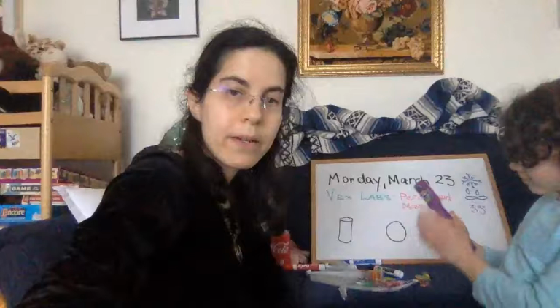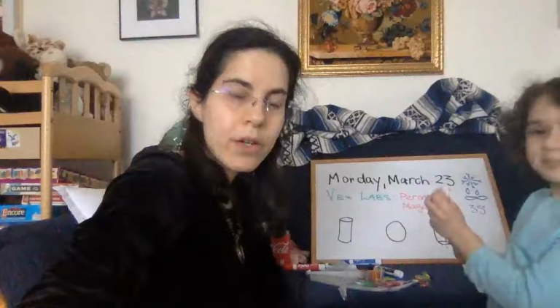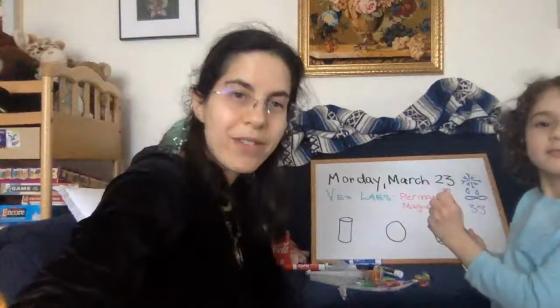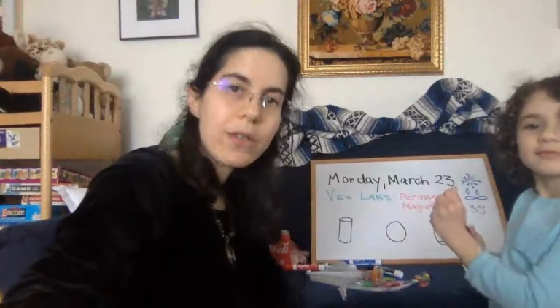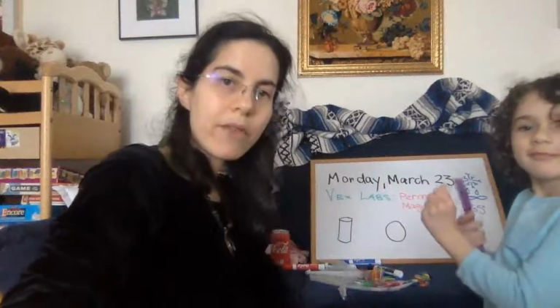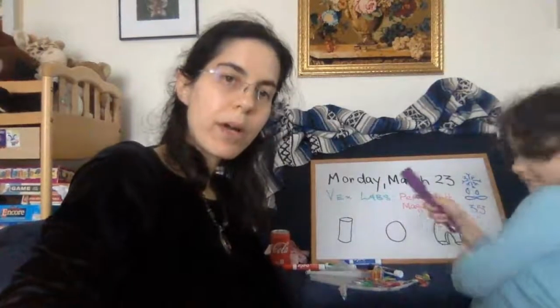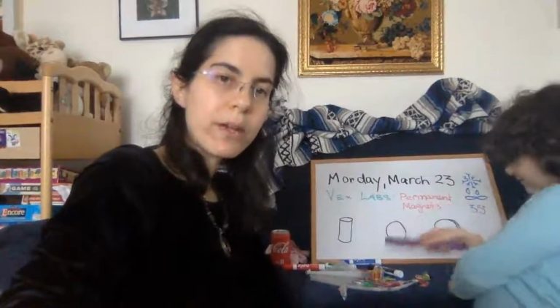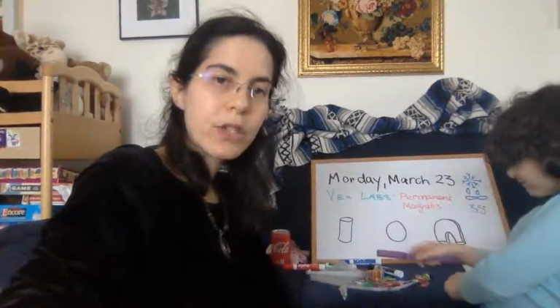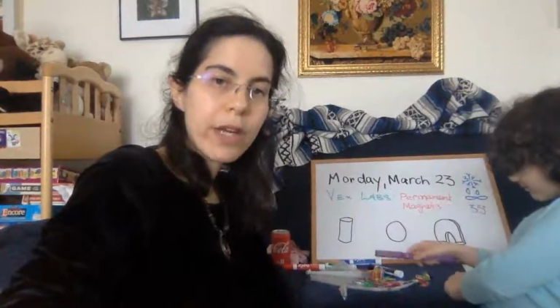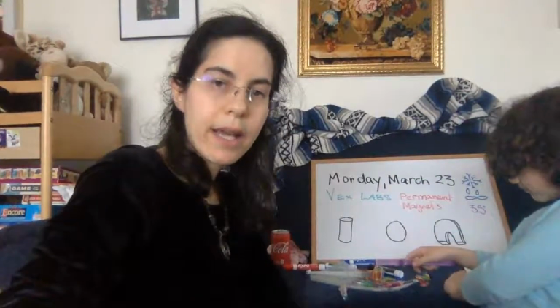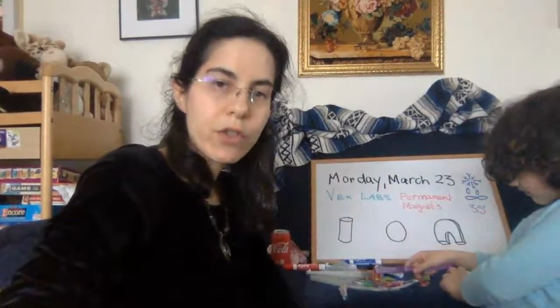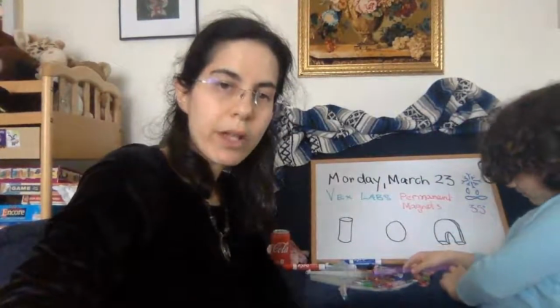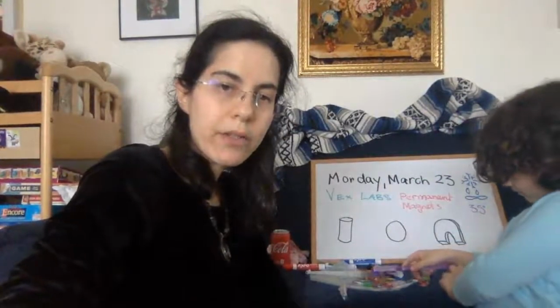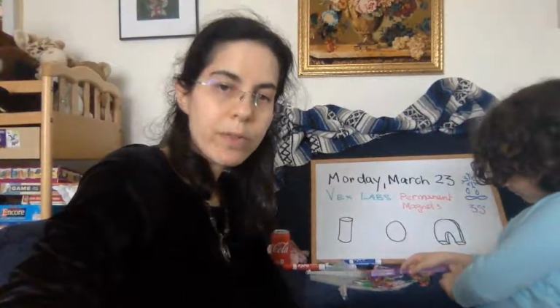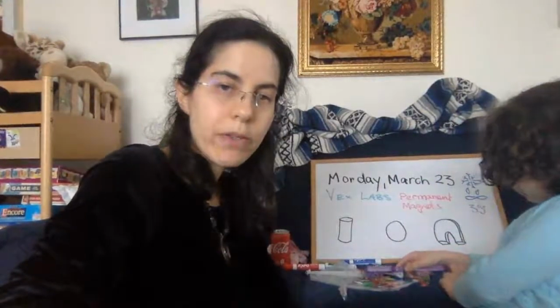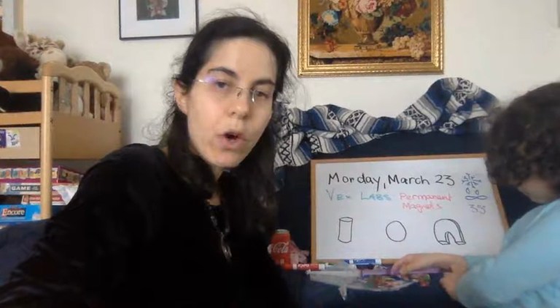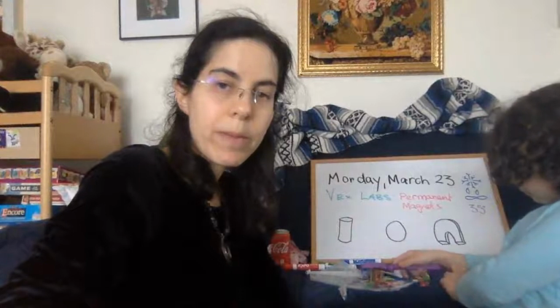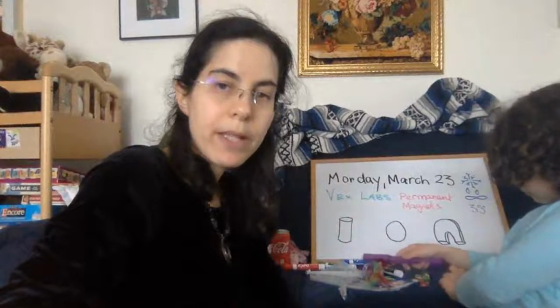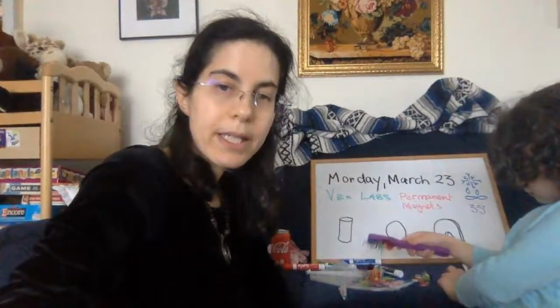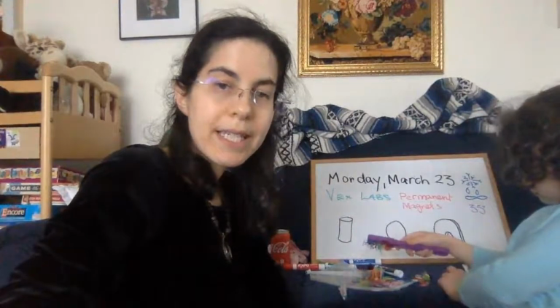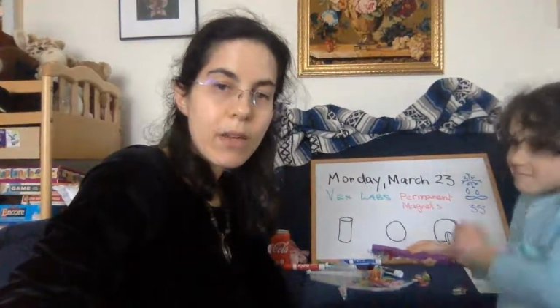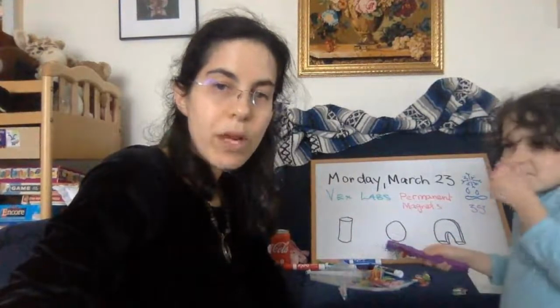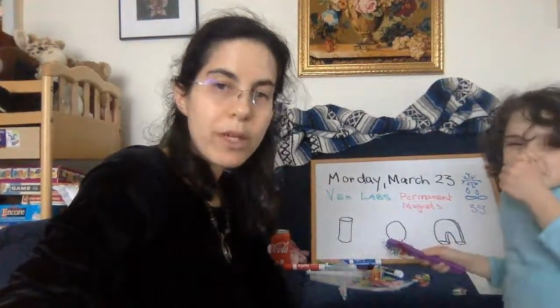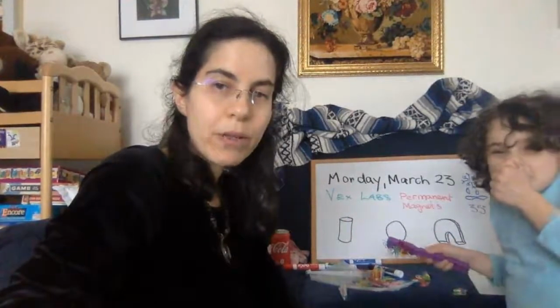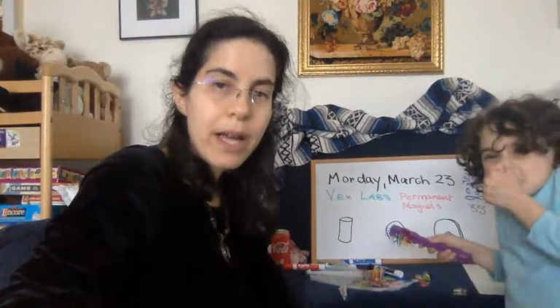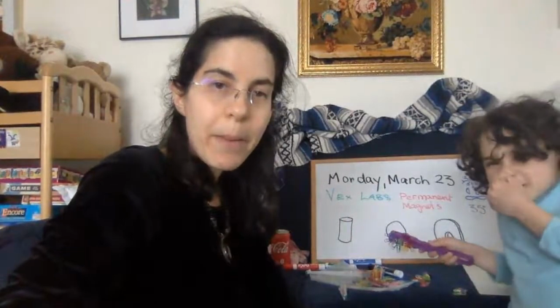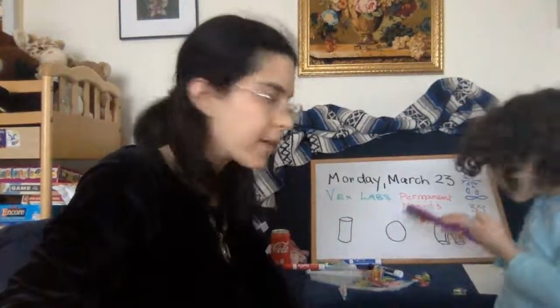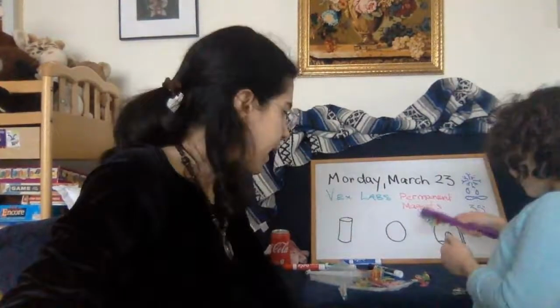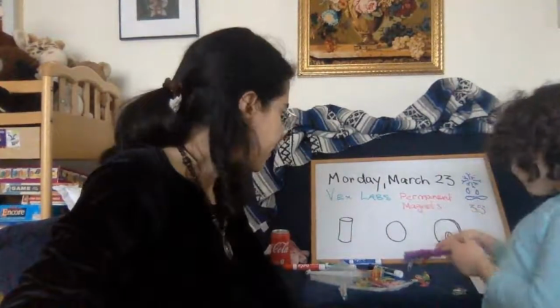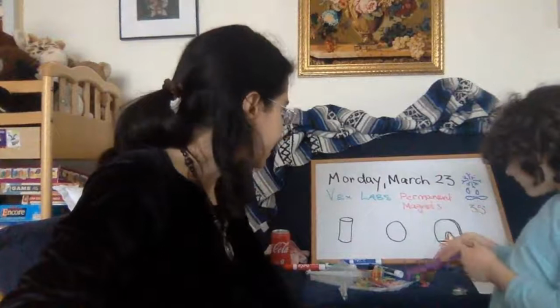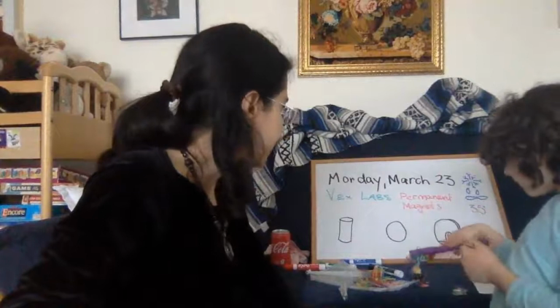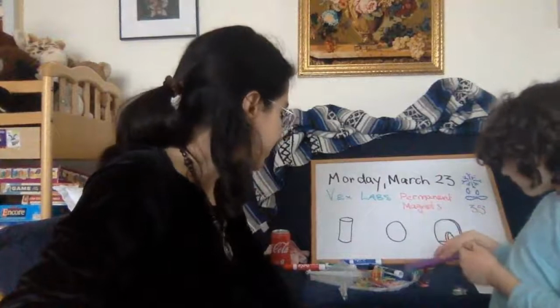Good afternoon, everyone. Welcome back to VEX Labs, a virtual Eliezer experiments, home of the mad scientists. Today, we are going to be learning about magnets and magnetic fields.